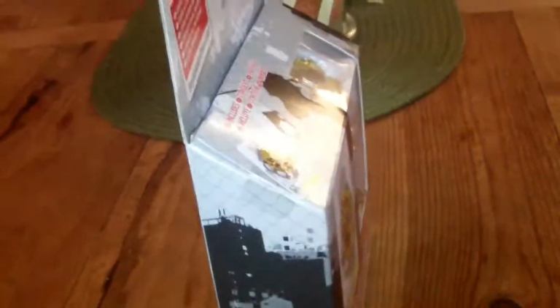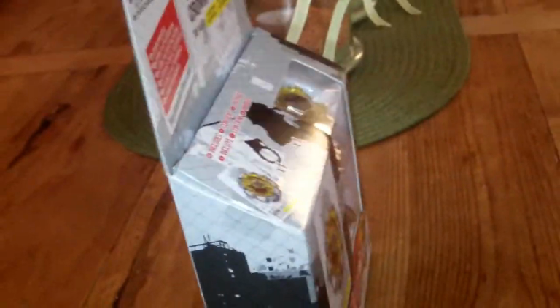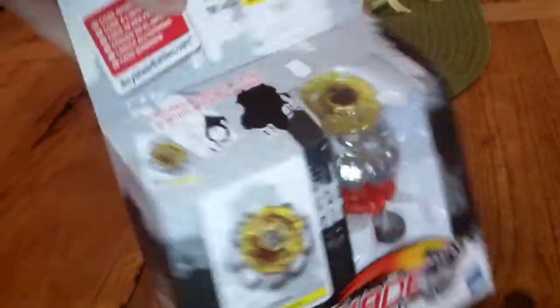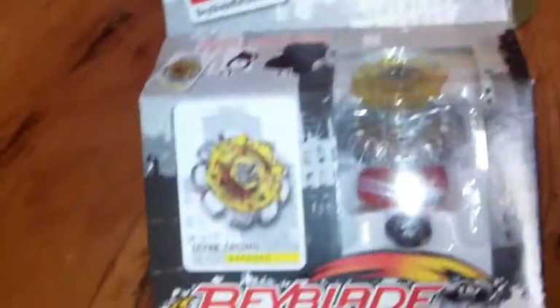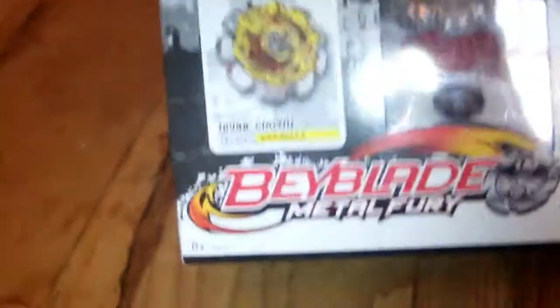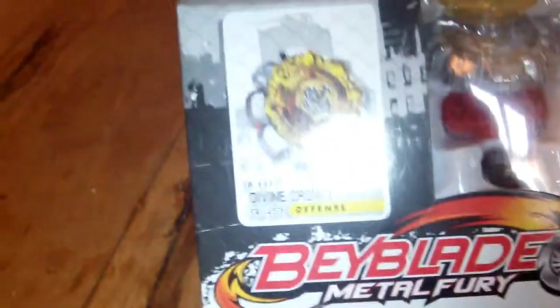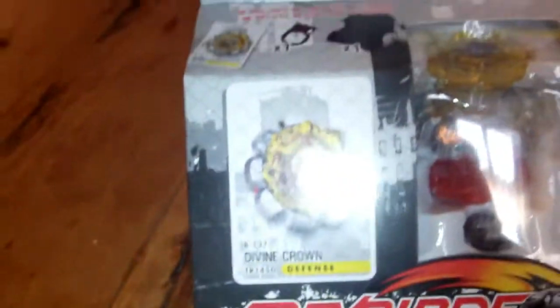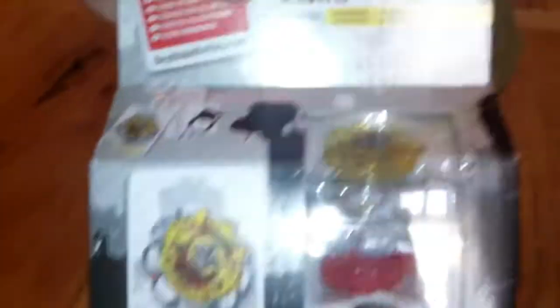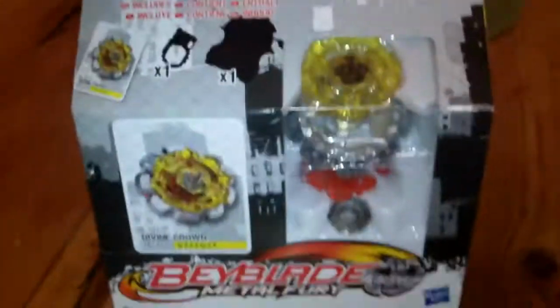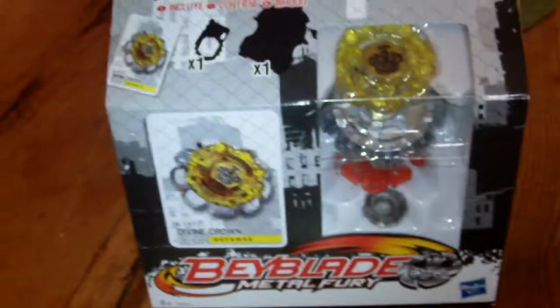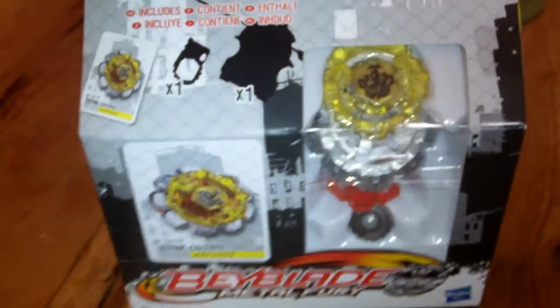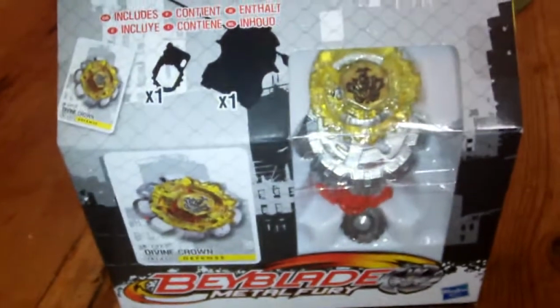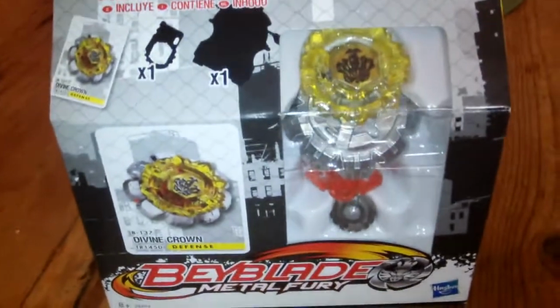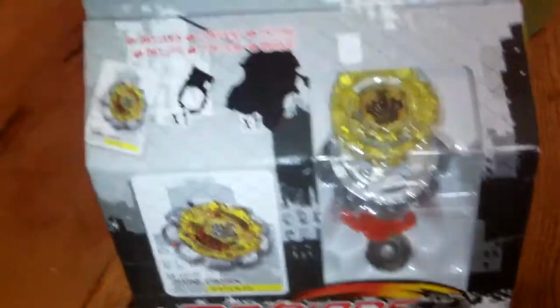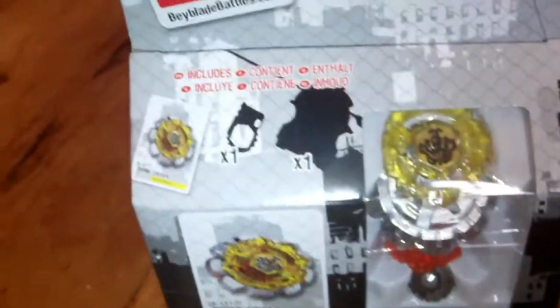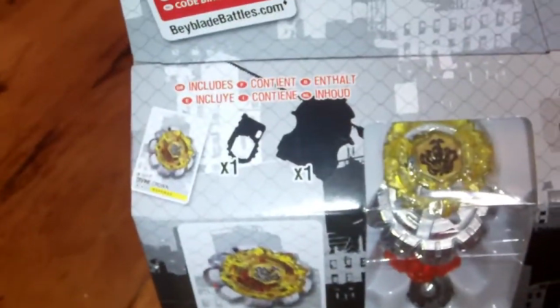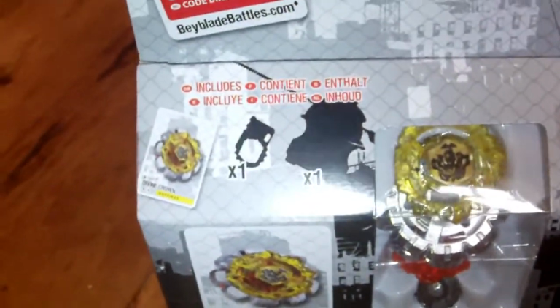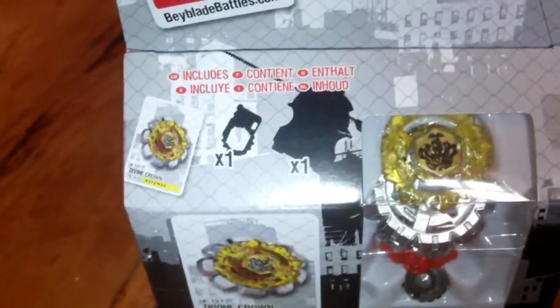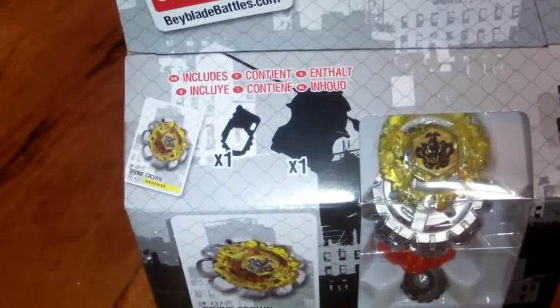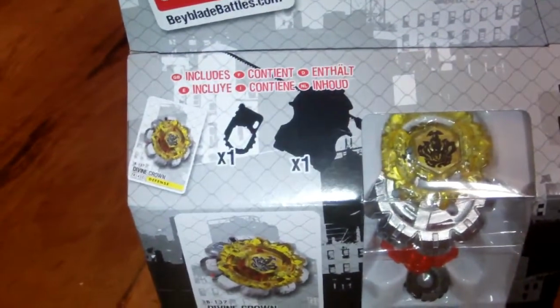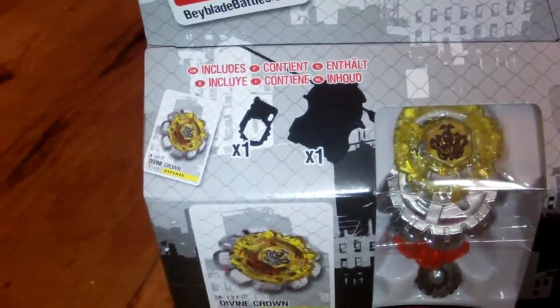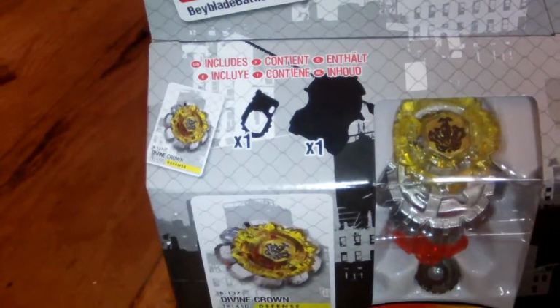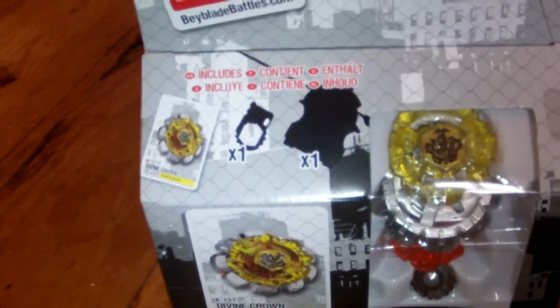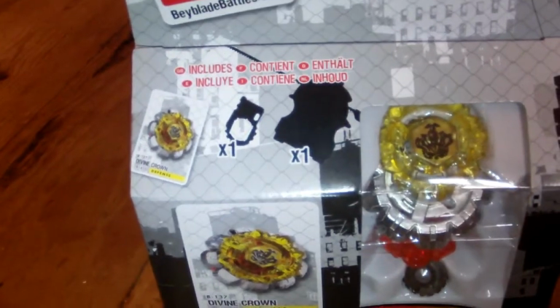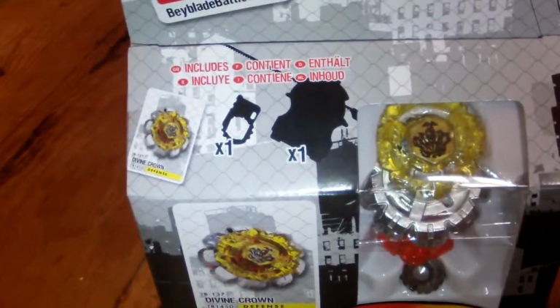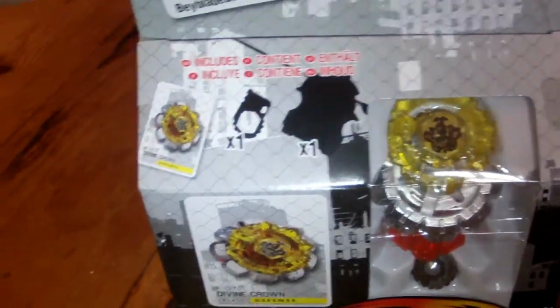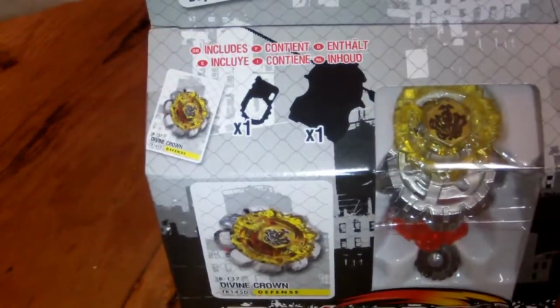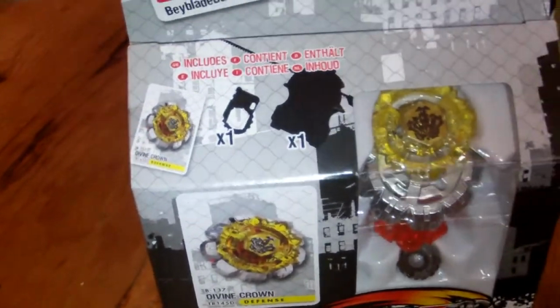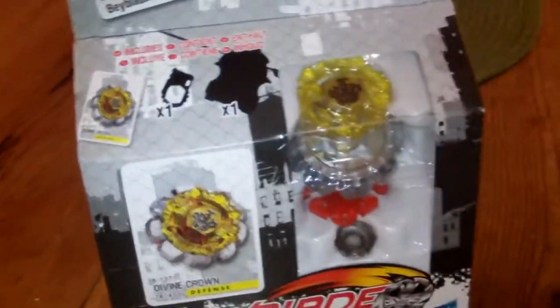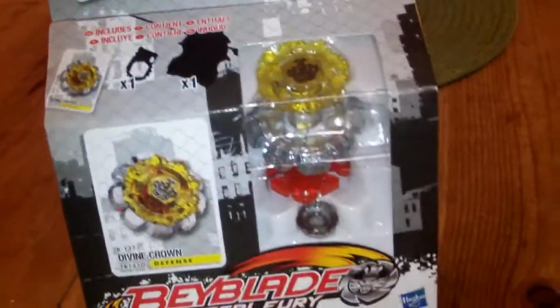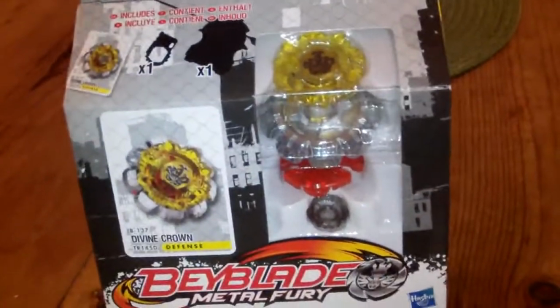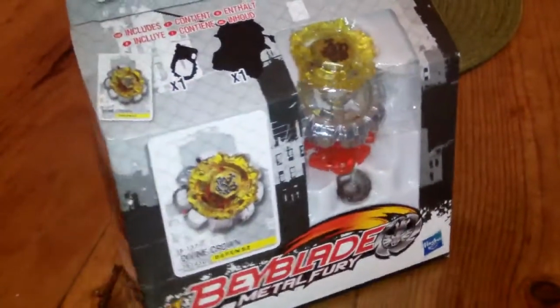Here's the front, there's the coat, and here's the bay, including one launcher, one winder, and one tool, and the Beyblade of course.